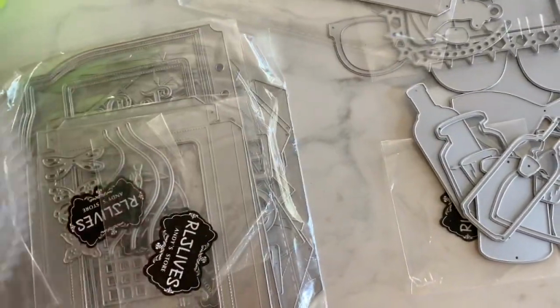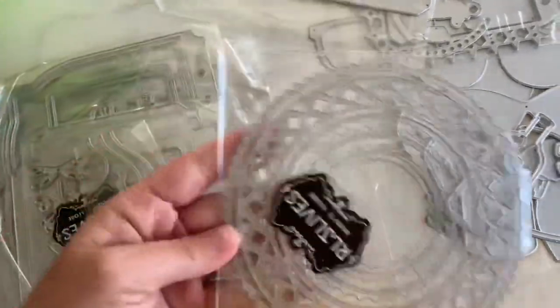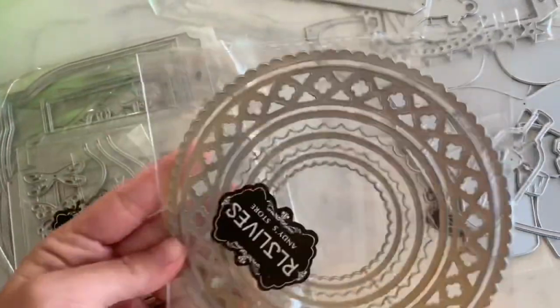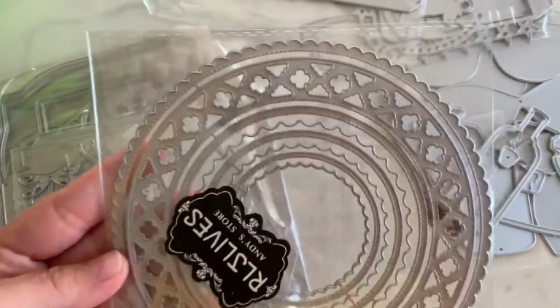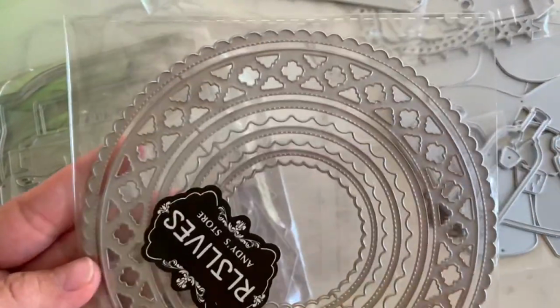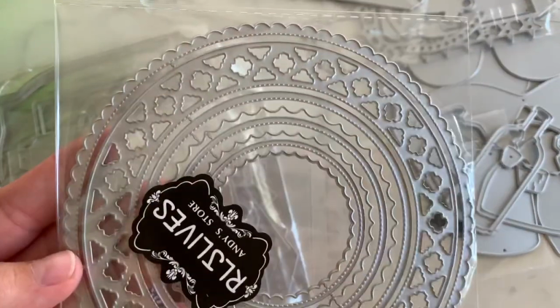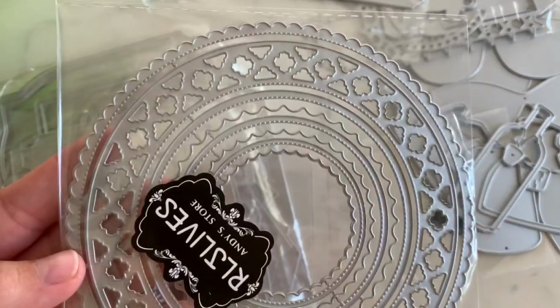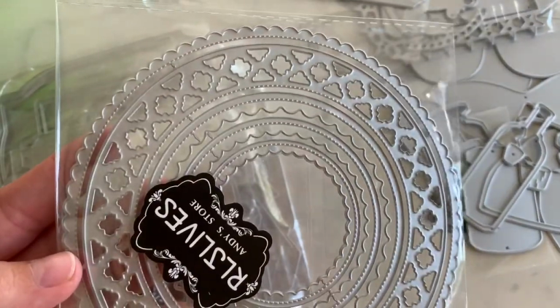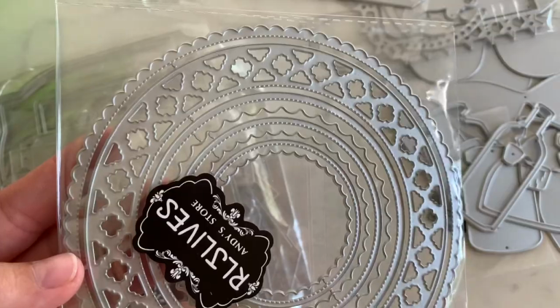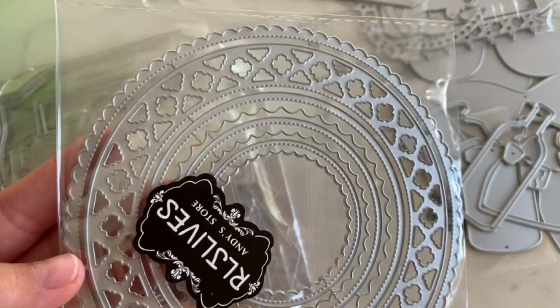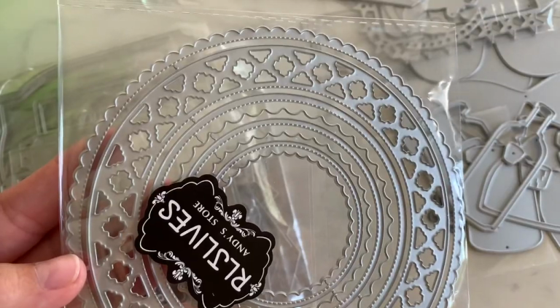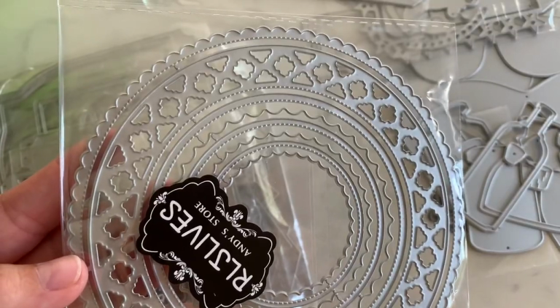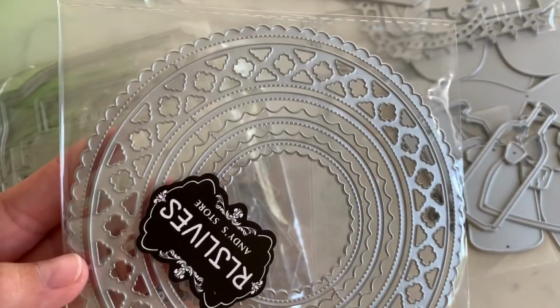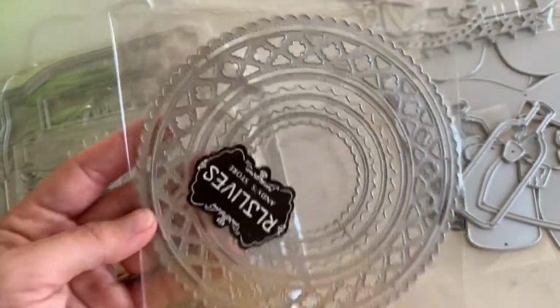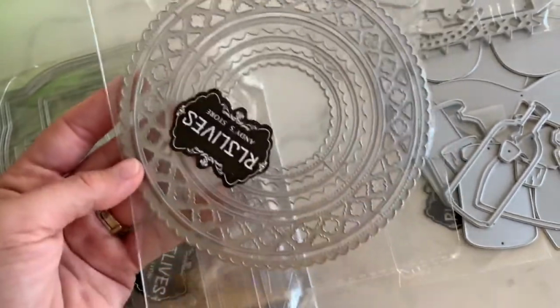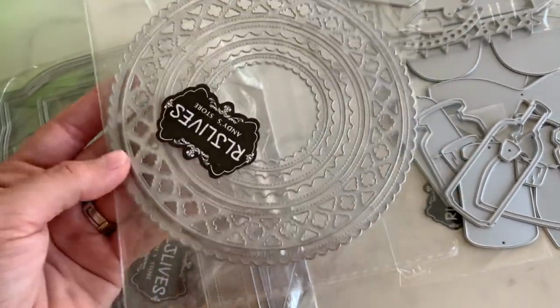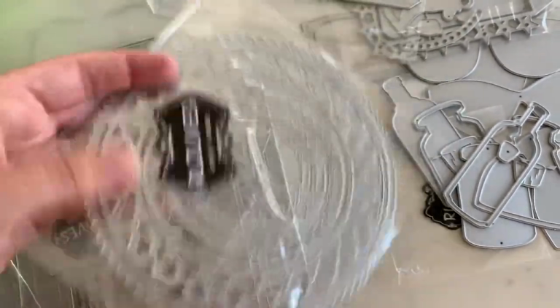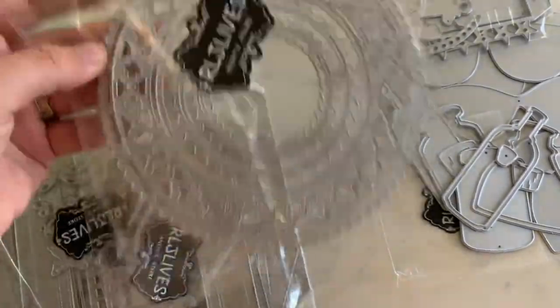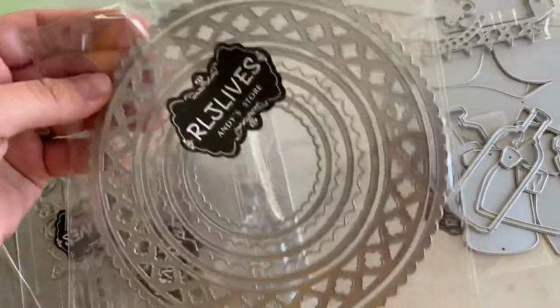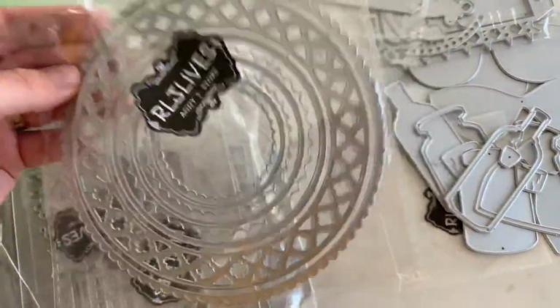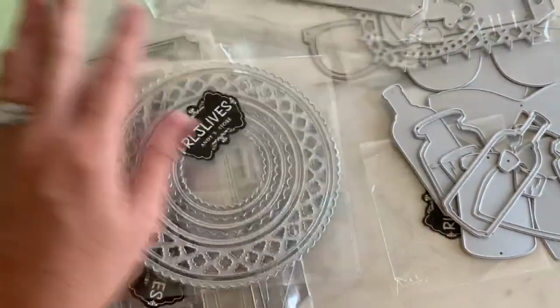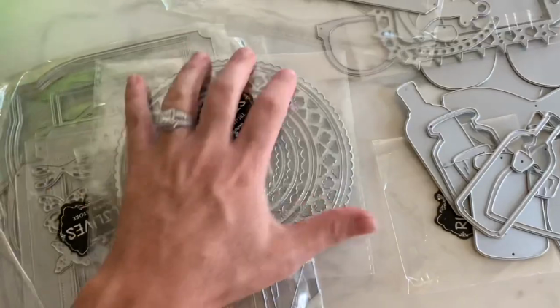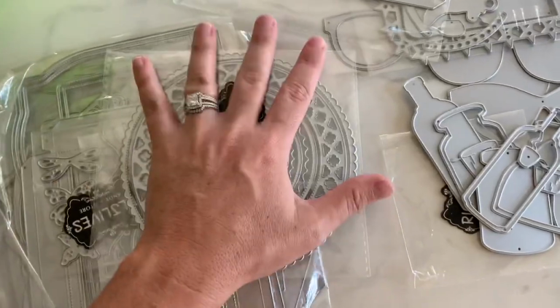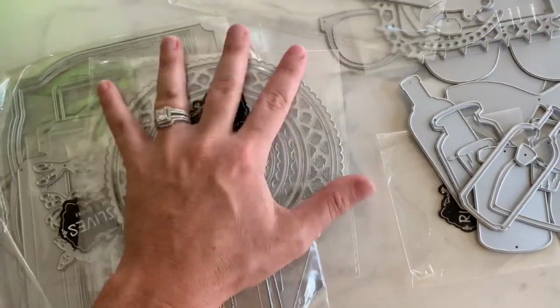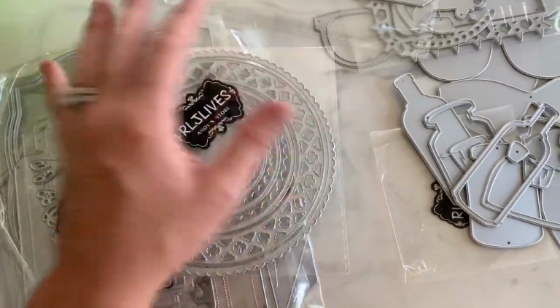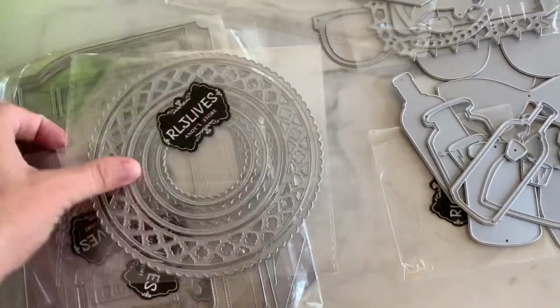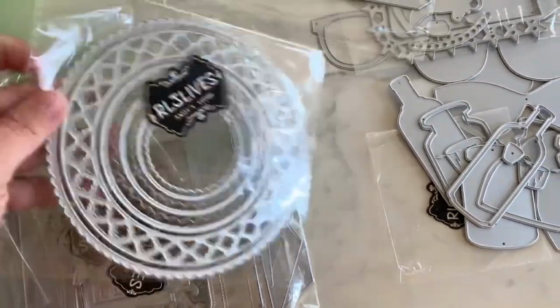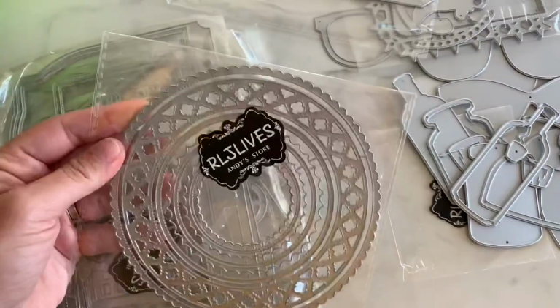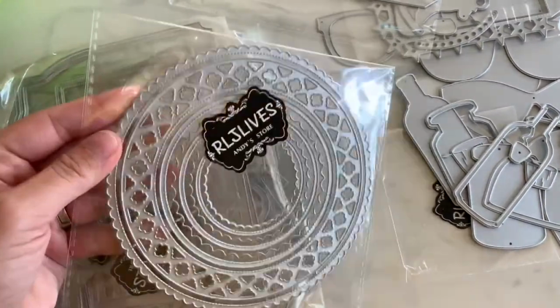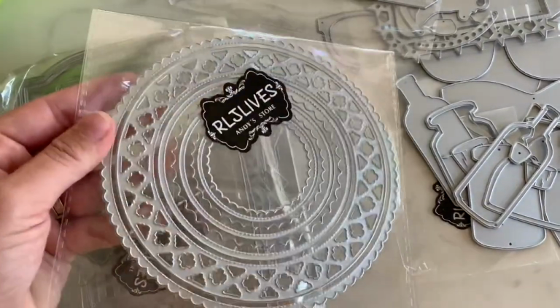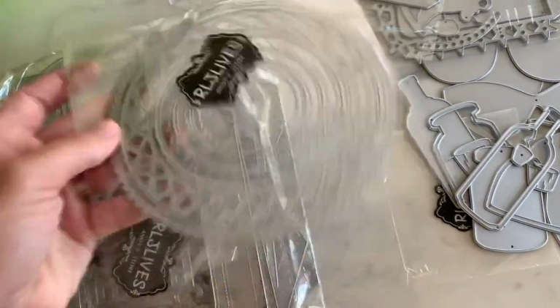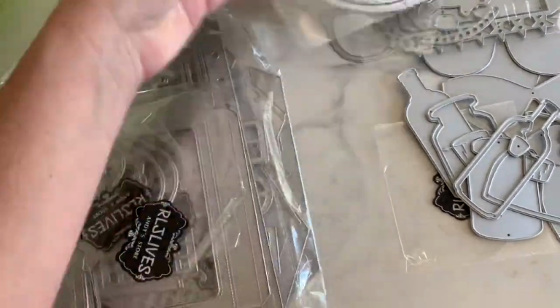Next is a nesting die. Look how many dies you get in there — two, four, six, eight dies. And this is a big size circle, like in comparison to my hand. Super cute.